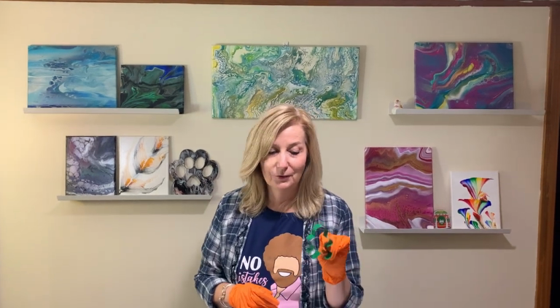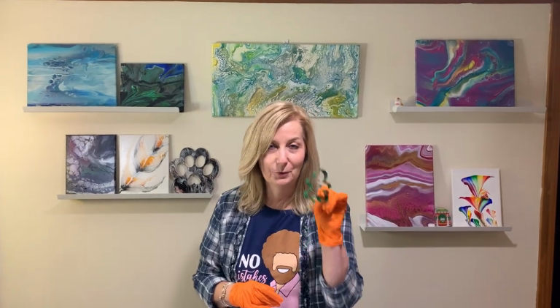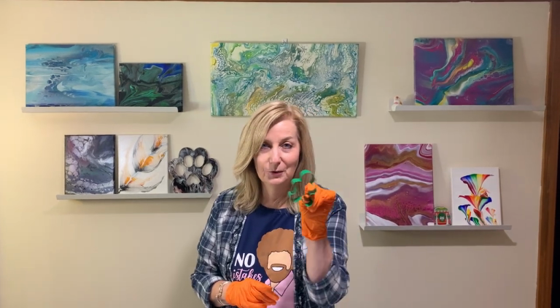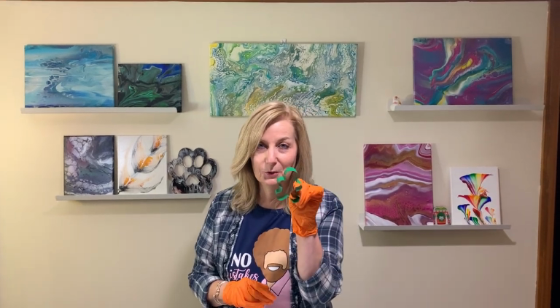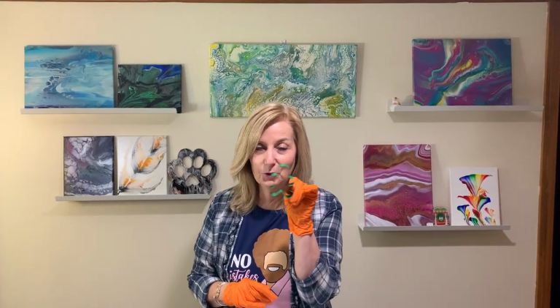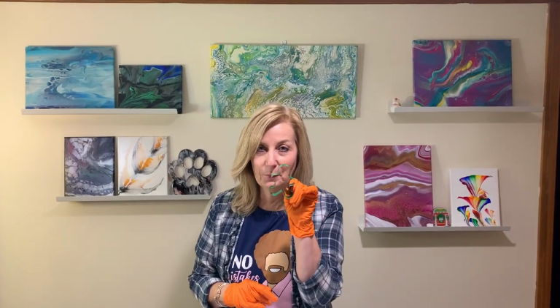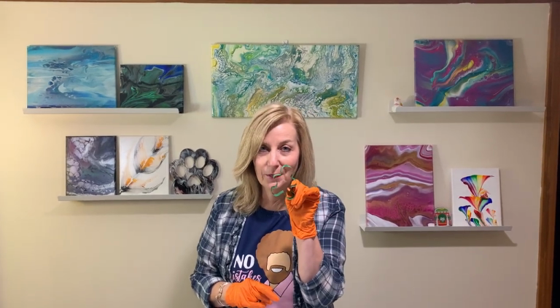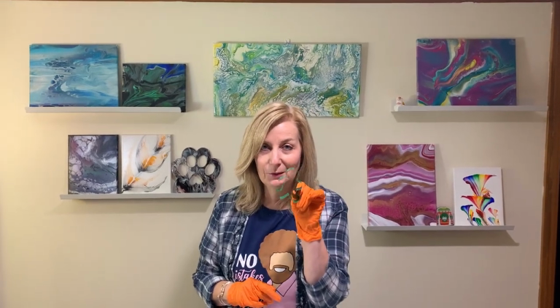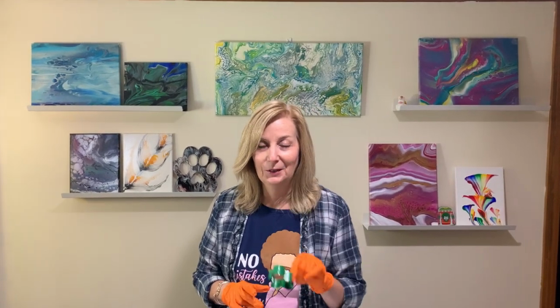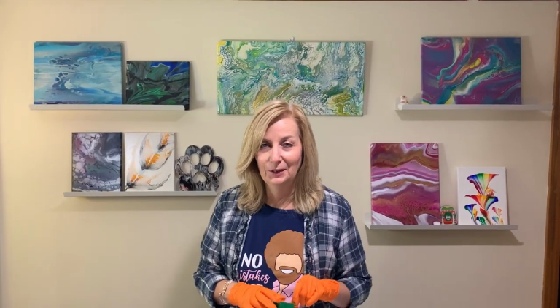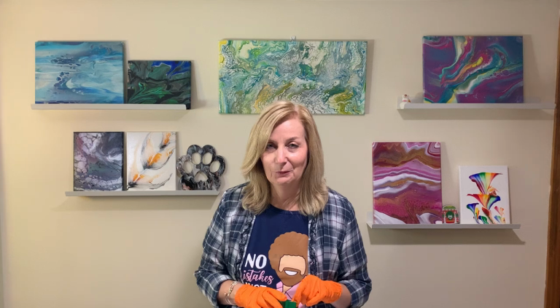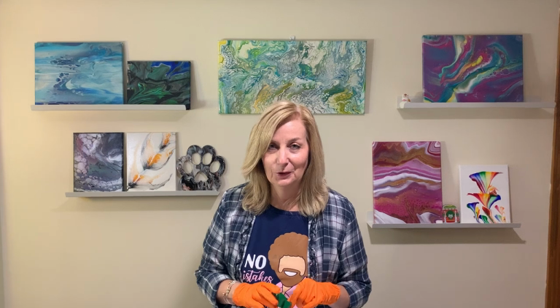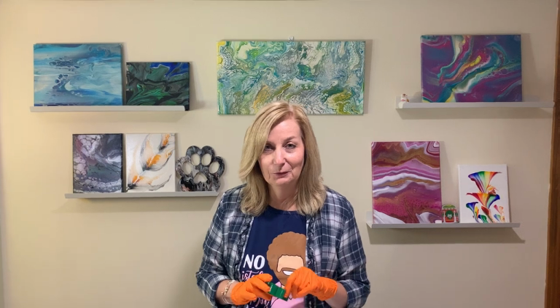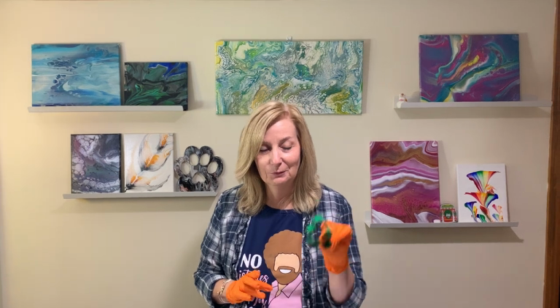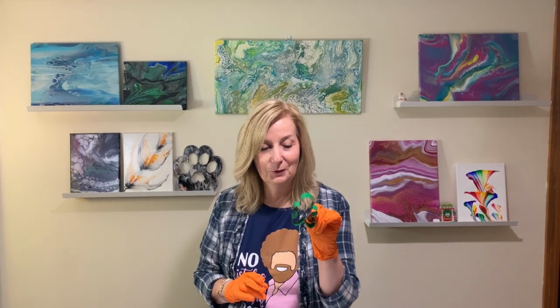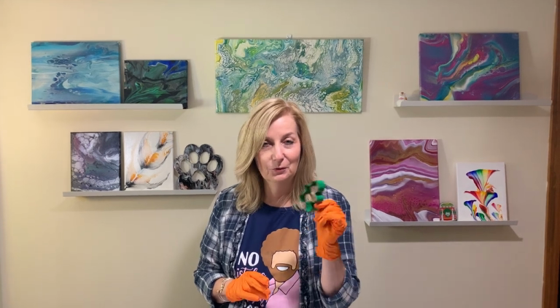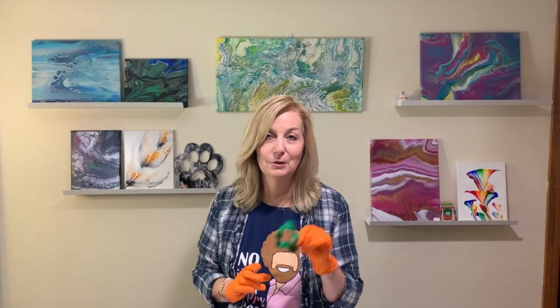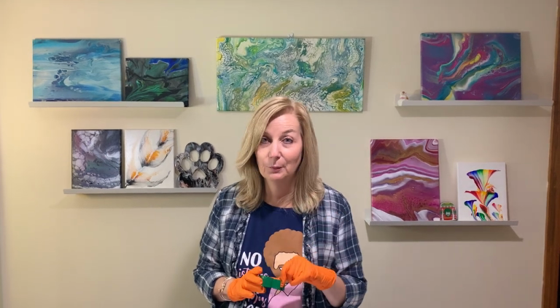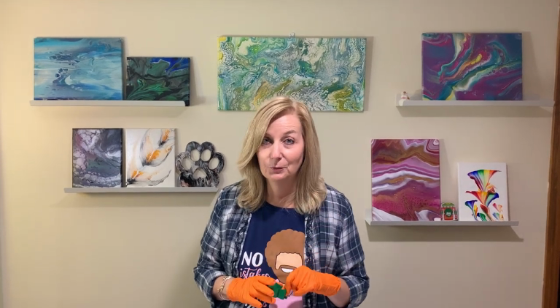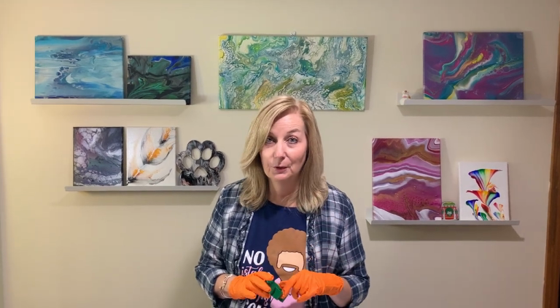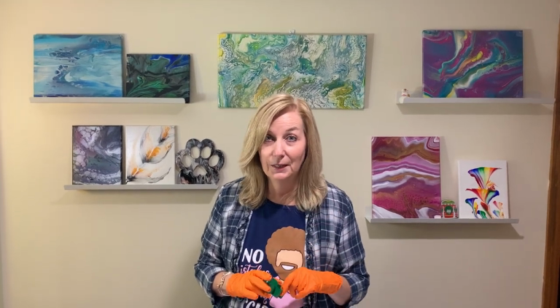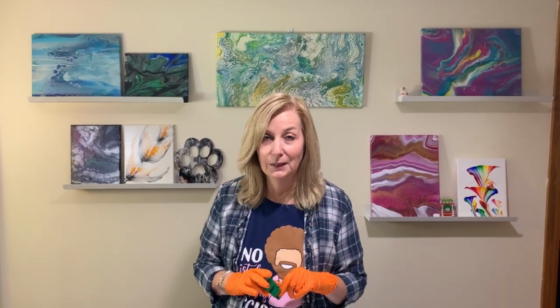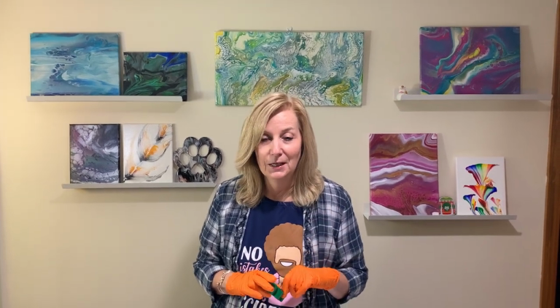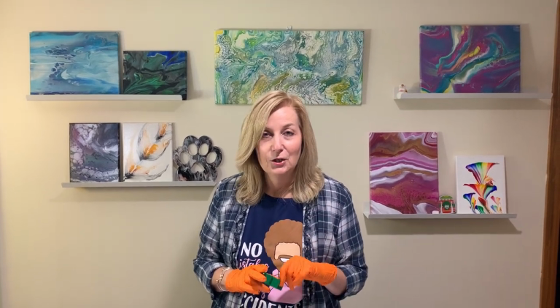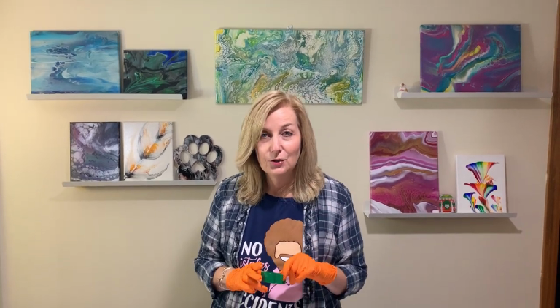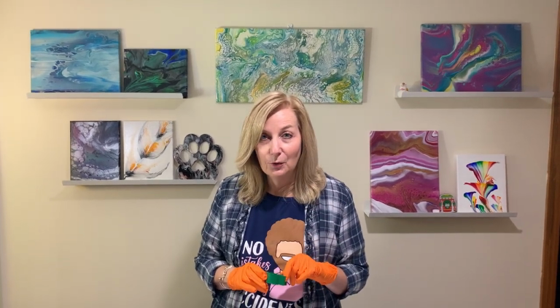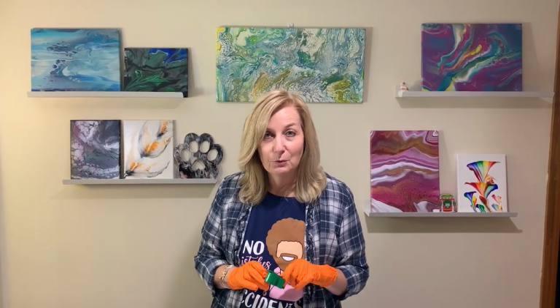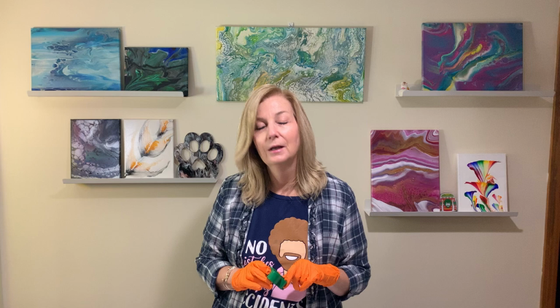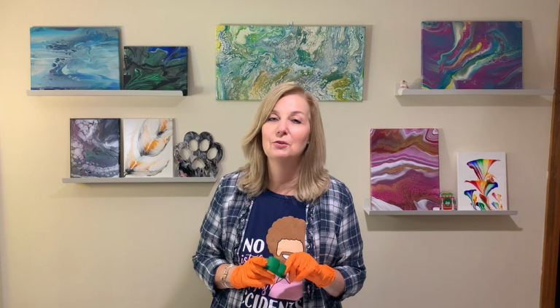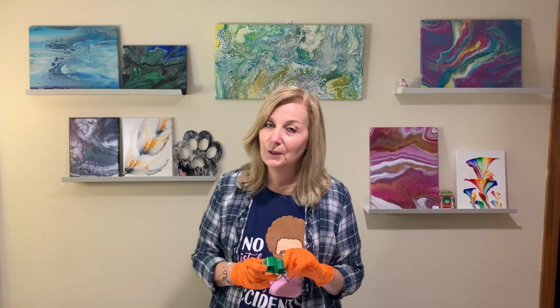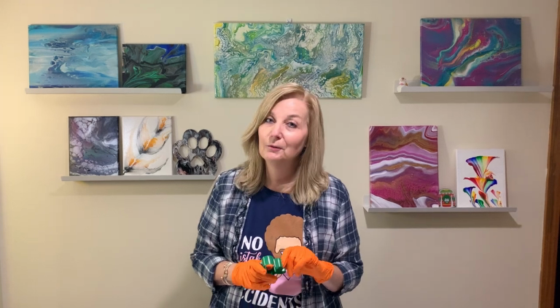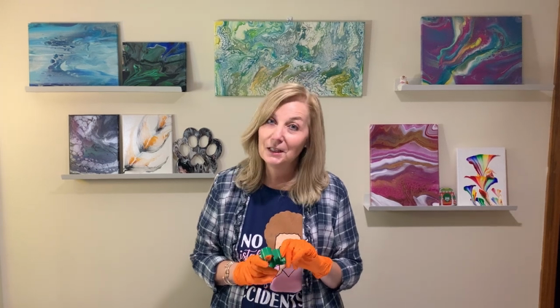I'm using this little gingerbread man cookie cutter and we're going to use it to help us with our painting. Speaking of cookies...